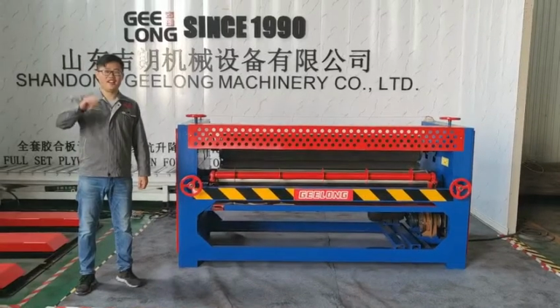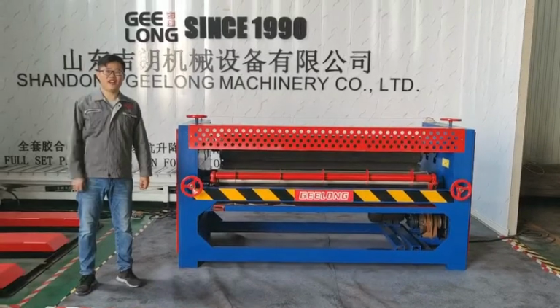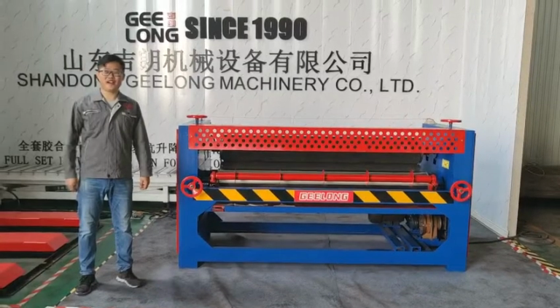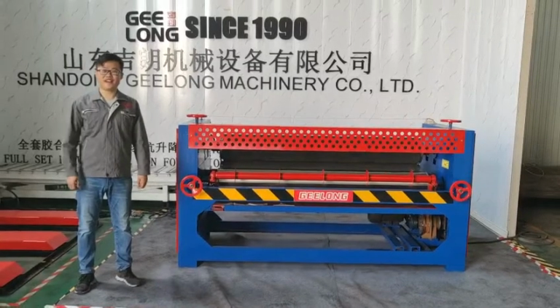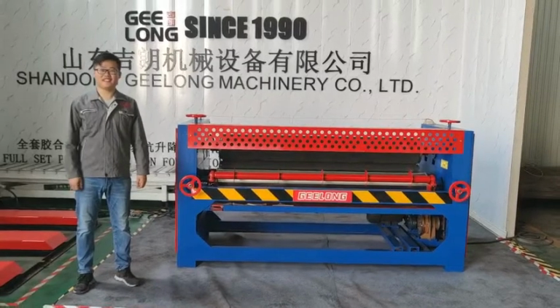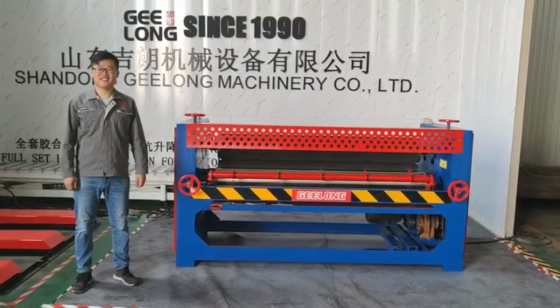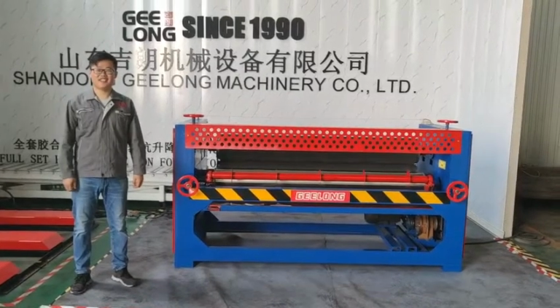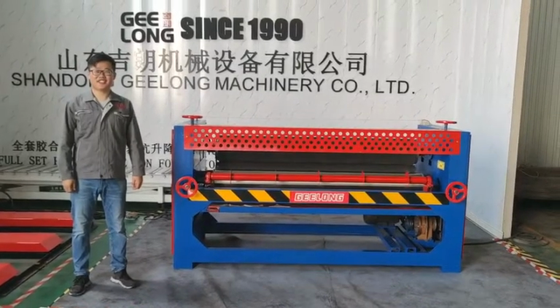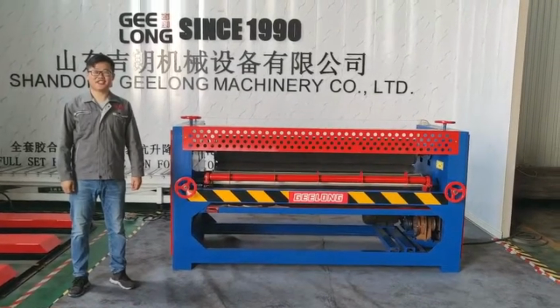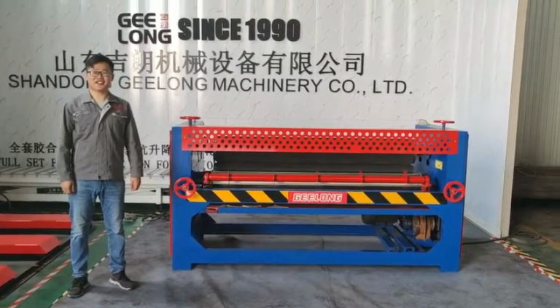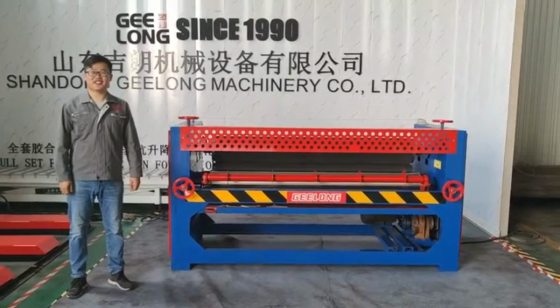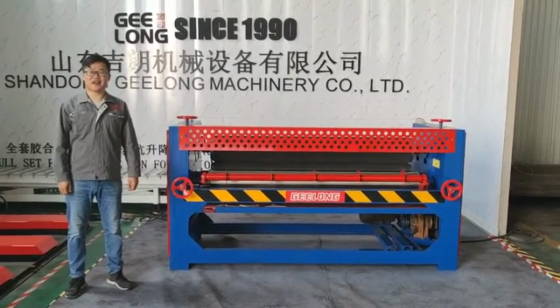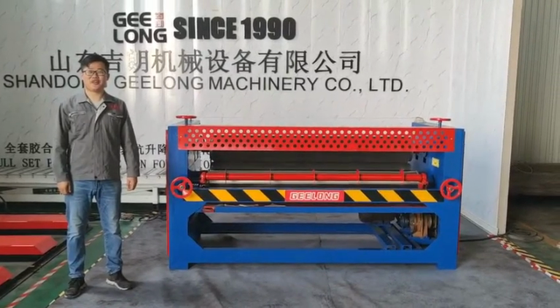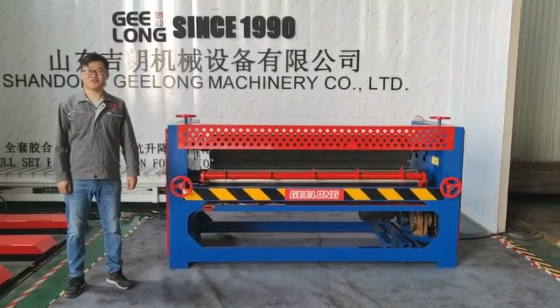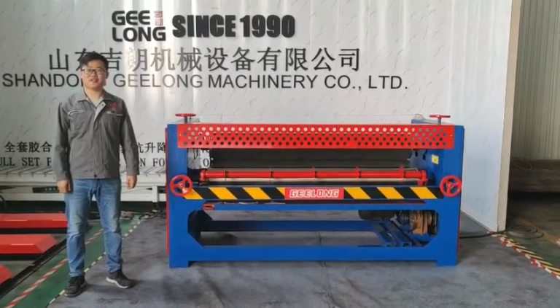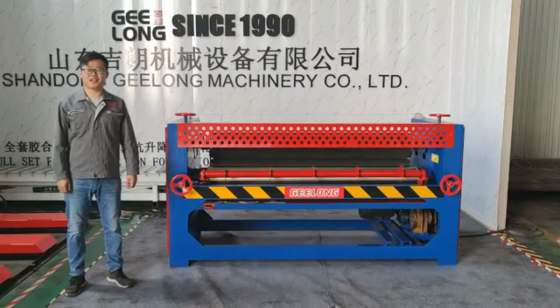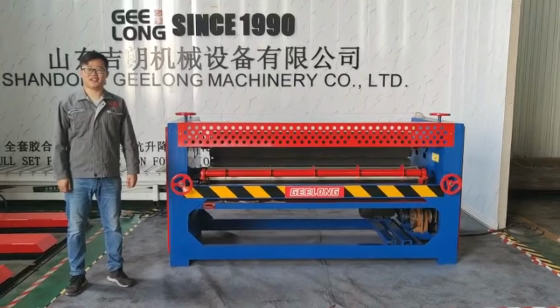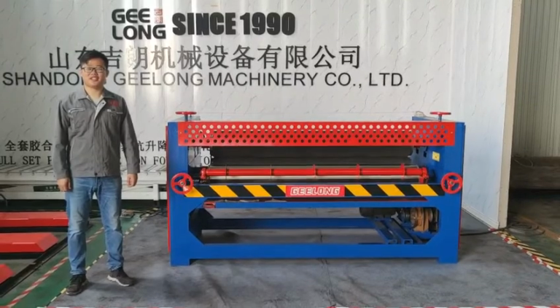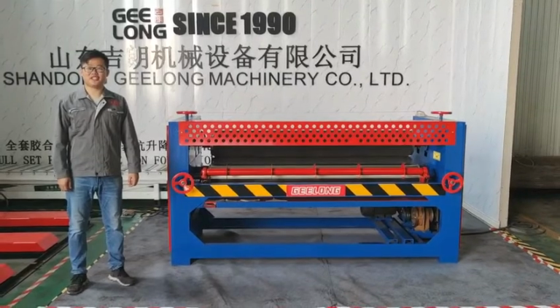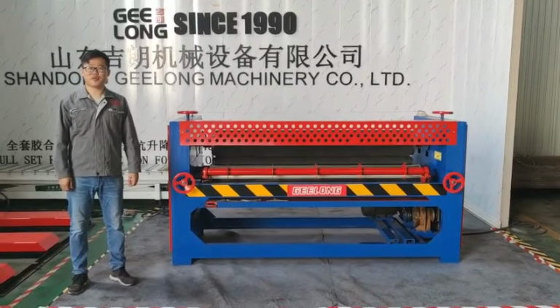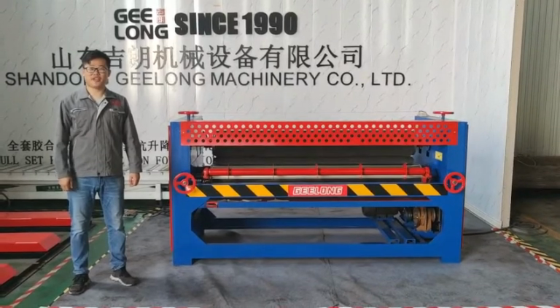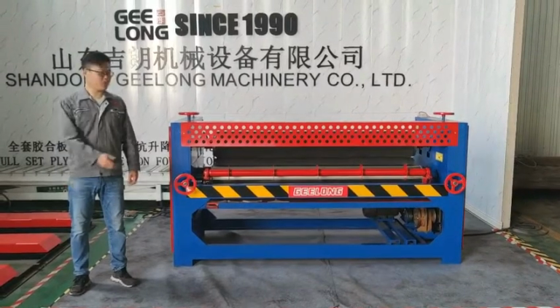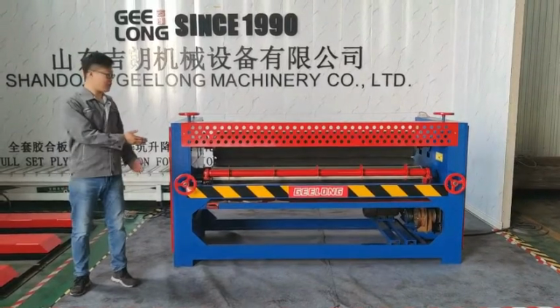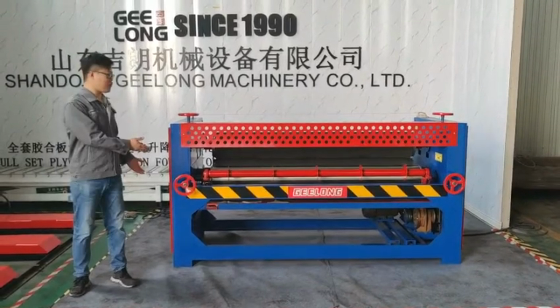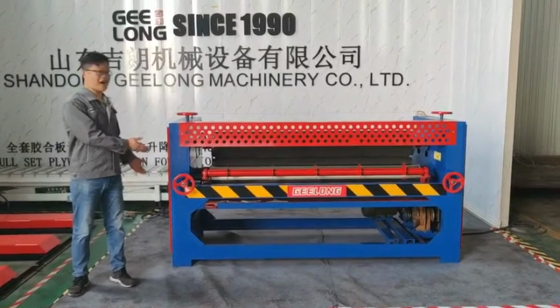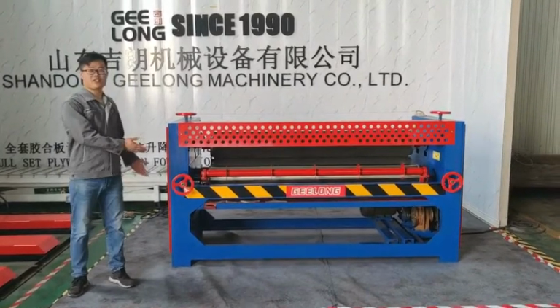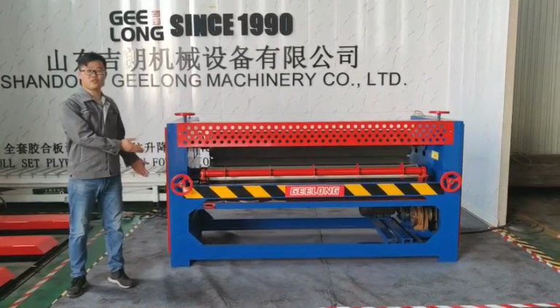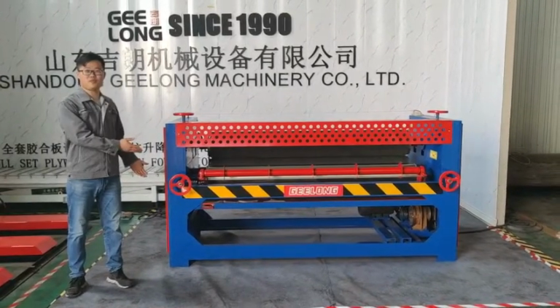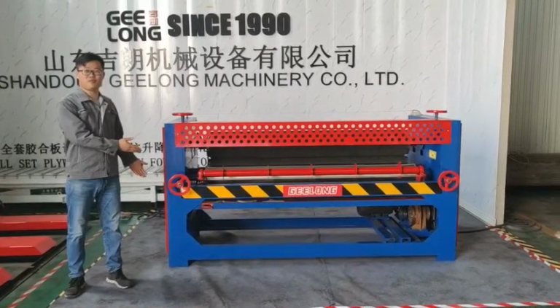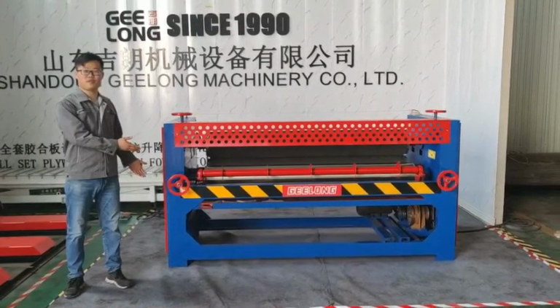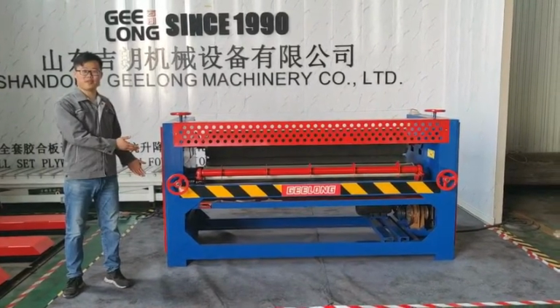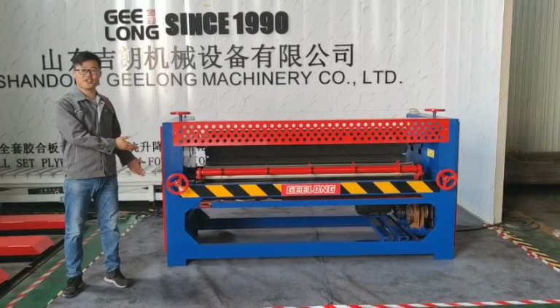Hello everyone. This is Lee. I'm from Jingung Cafe. This time we introduce for you our glue spread machine.